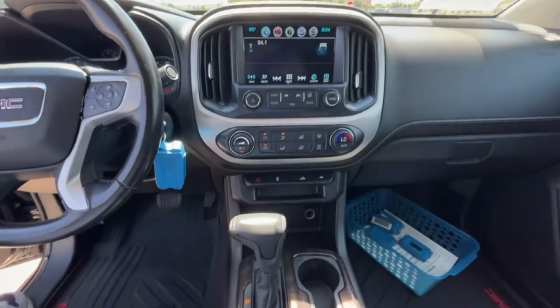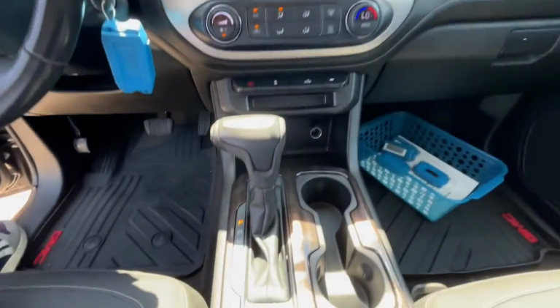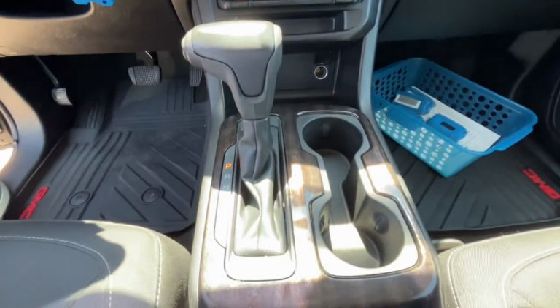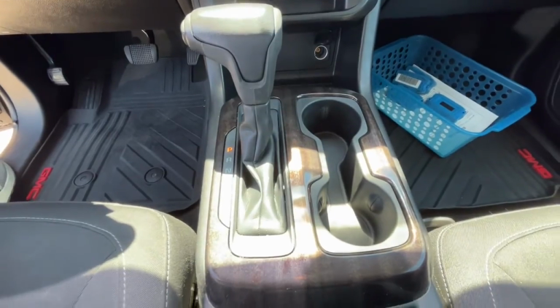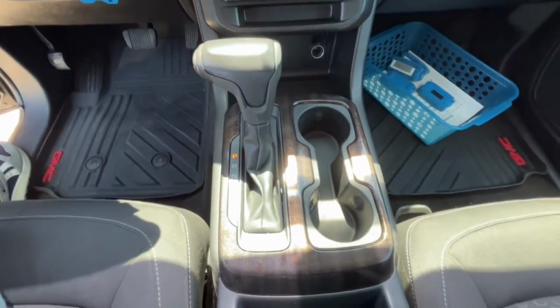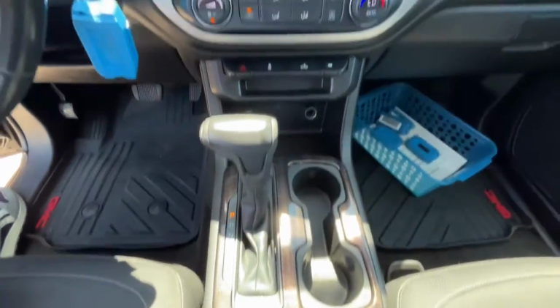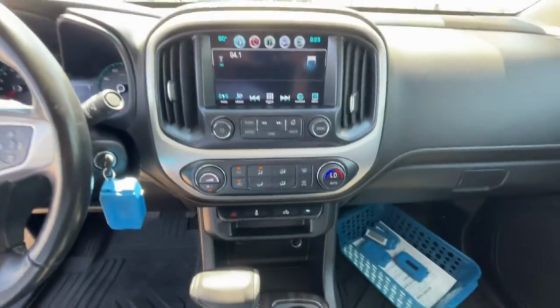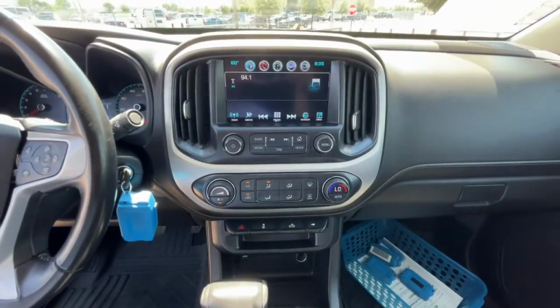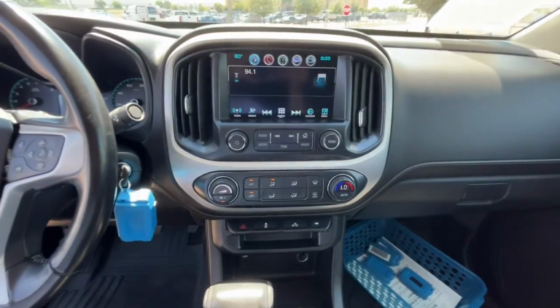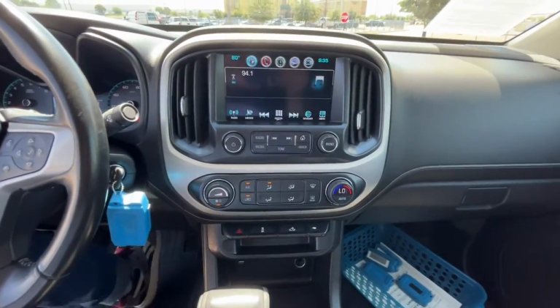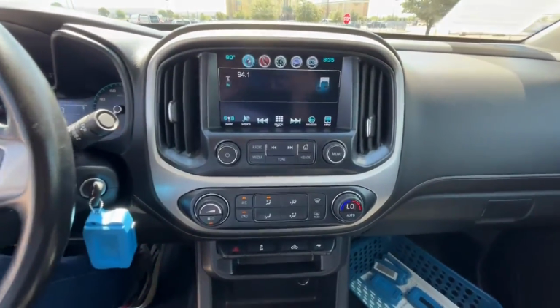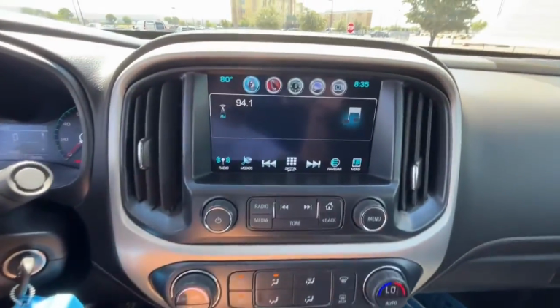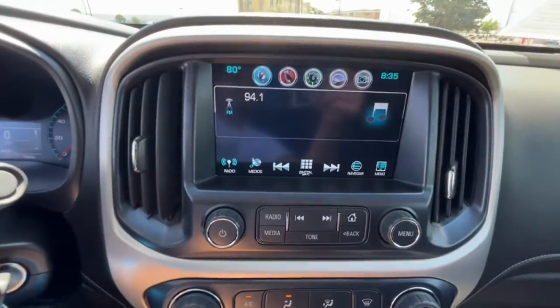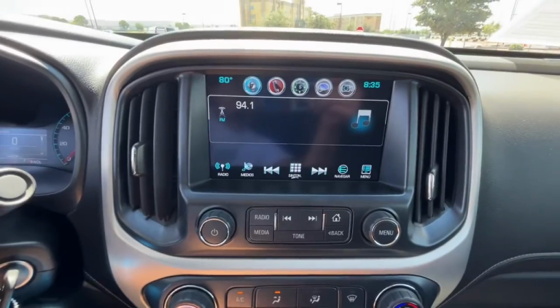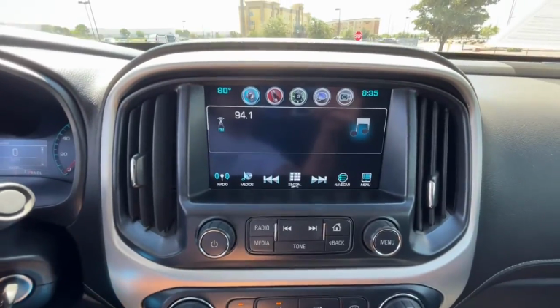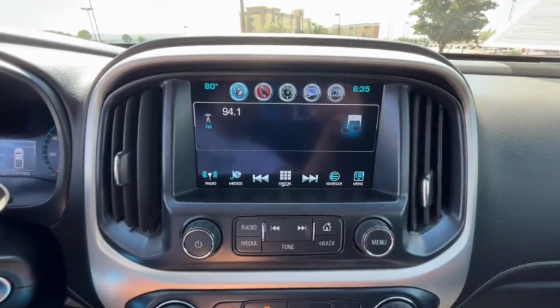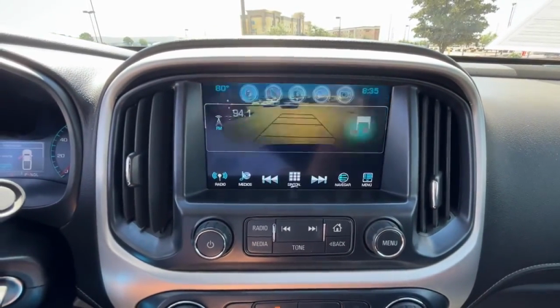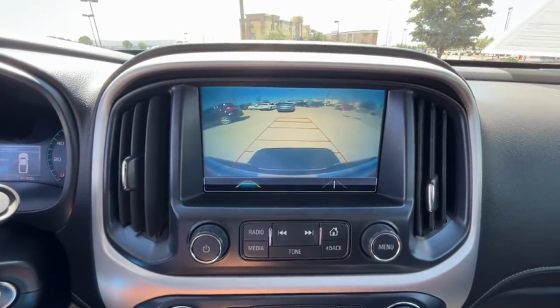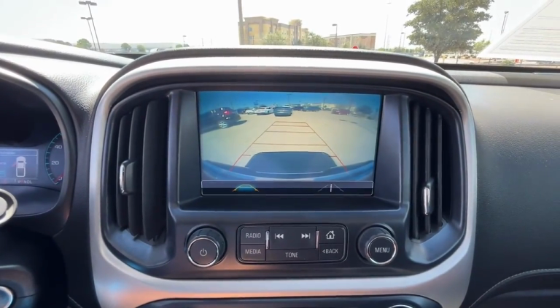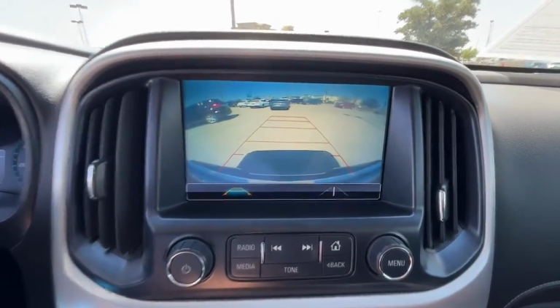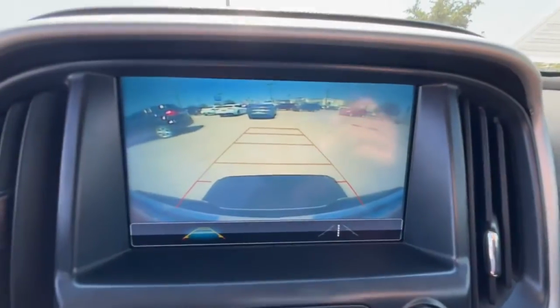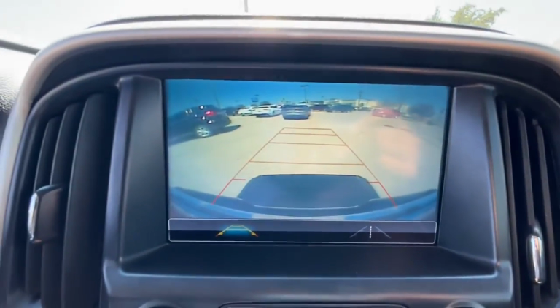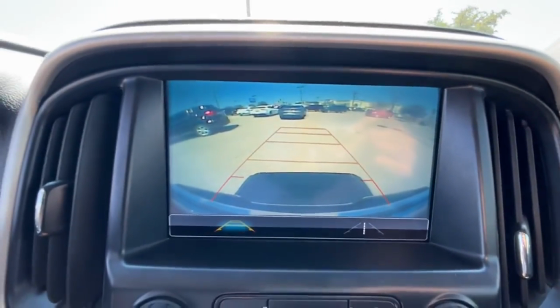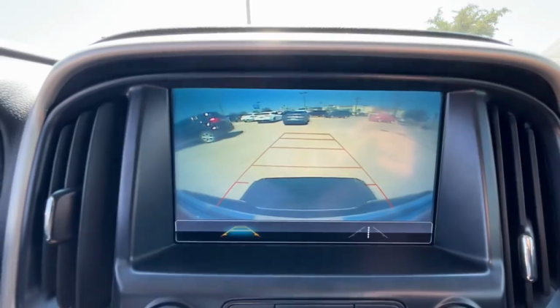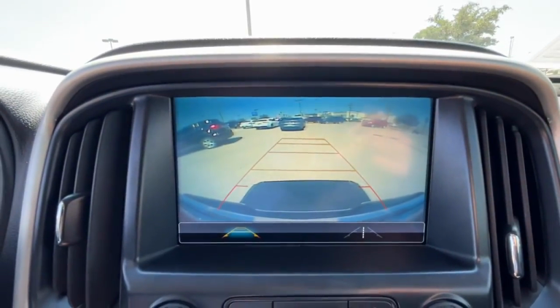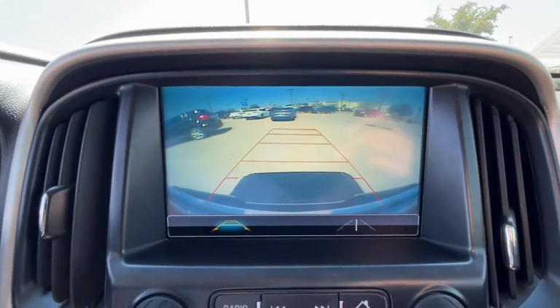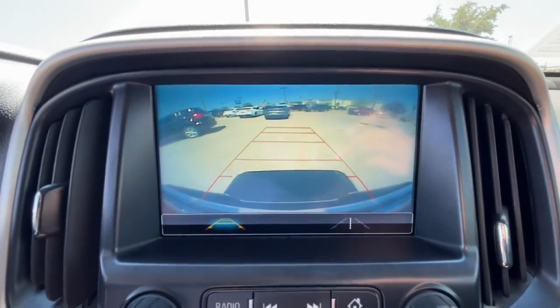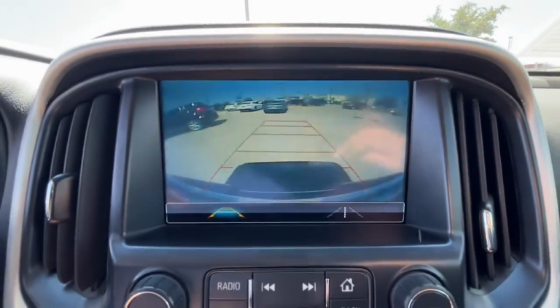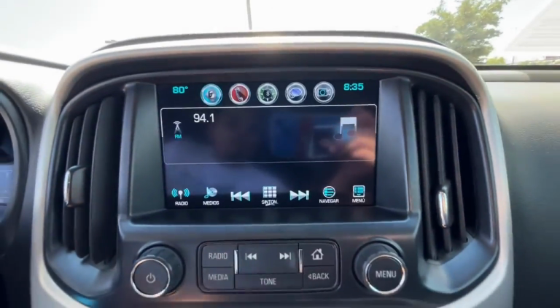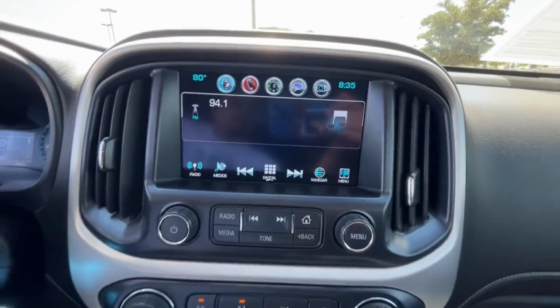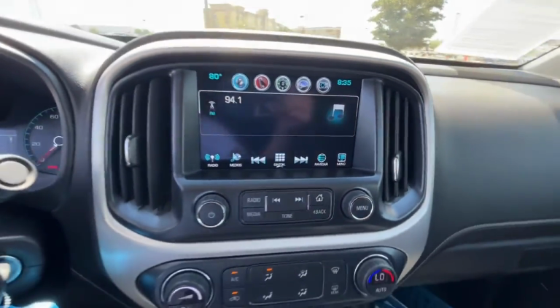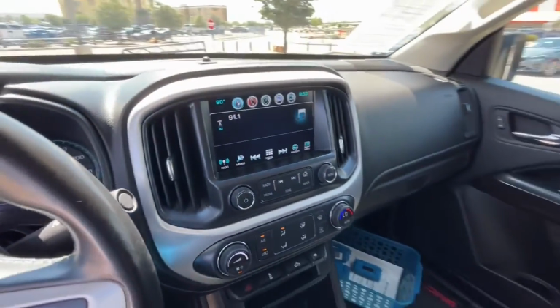These are just some of the great options this vehicle comes with: keyless entry, satellite radio, backup camera, V6 cylinder engine, fog lamps, heated mirrors, steering wheel audio controls, aluminum wheels, power driver seat, and Wi-Fi hotspot.